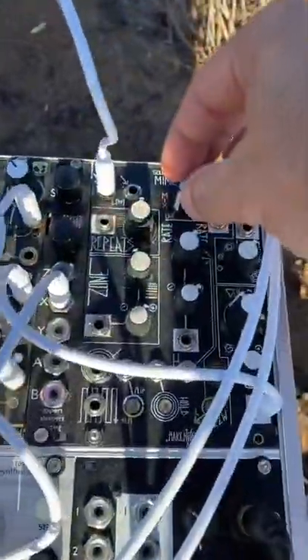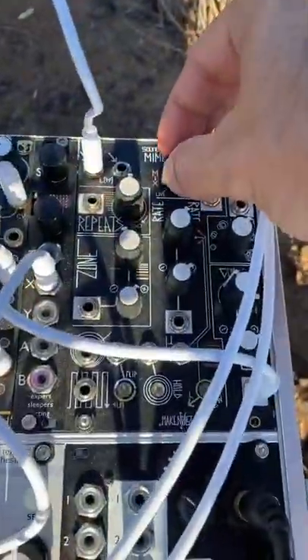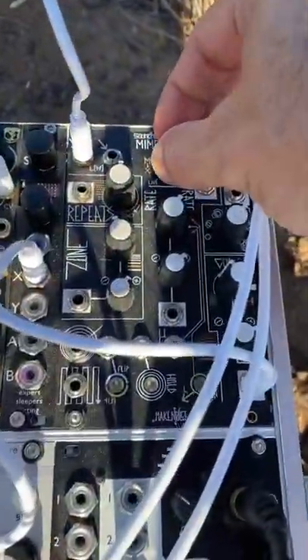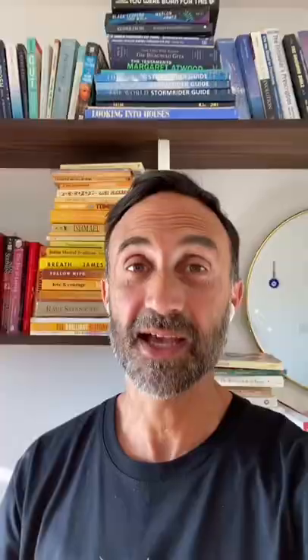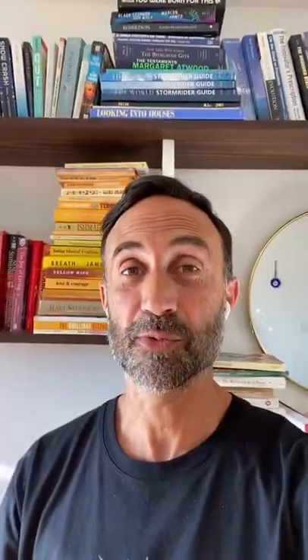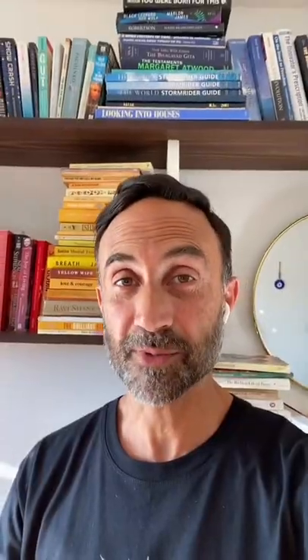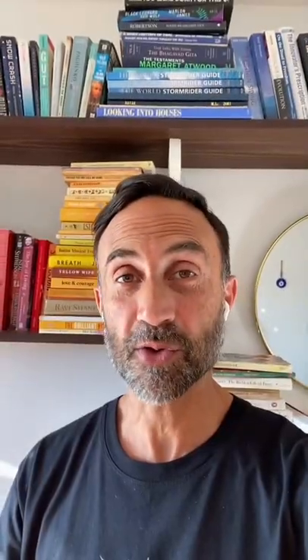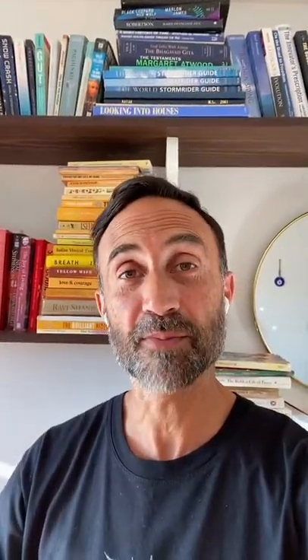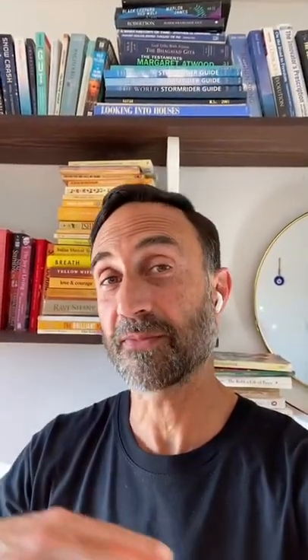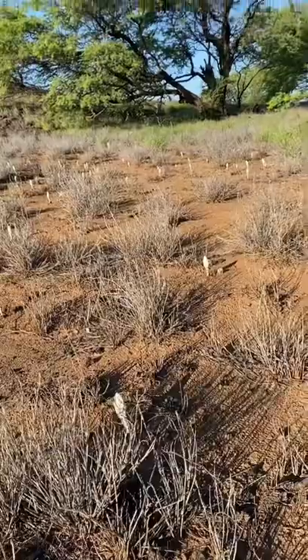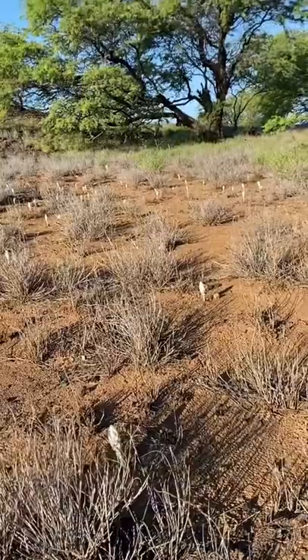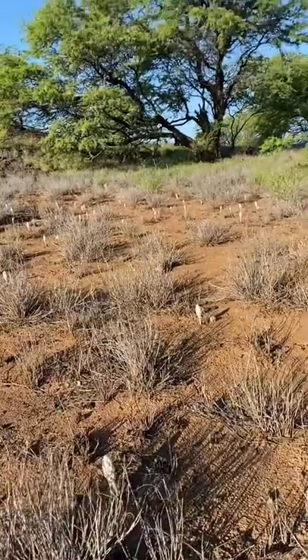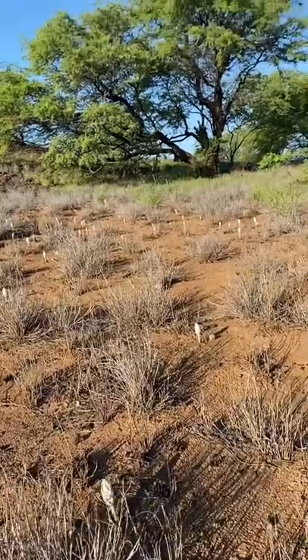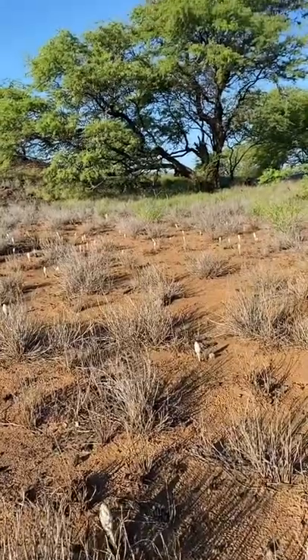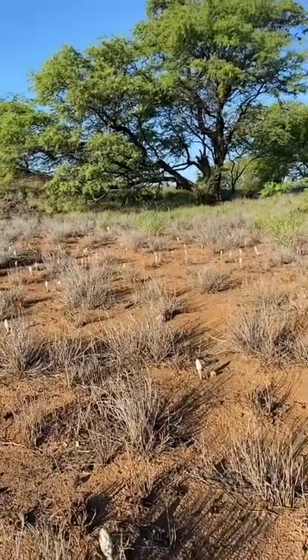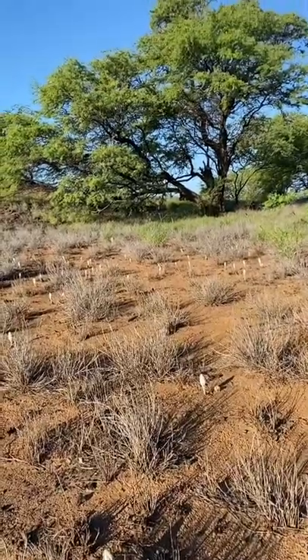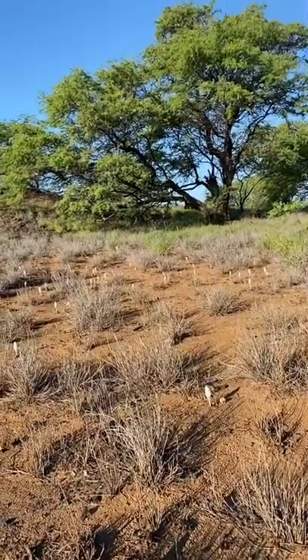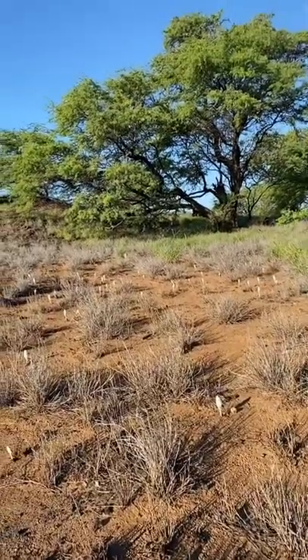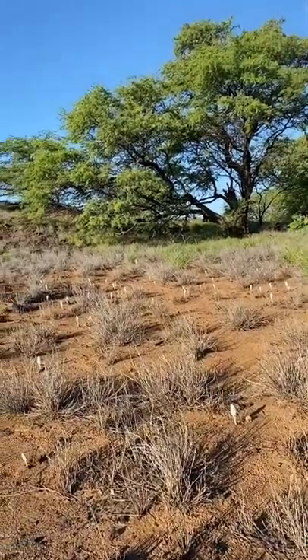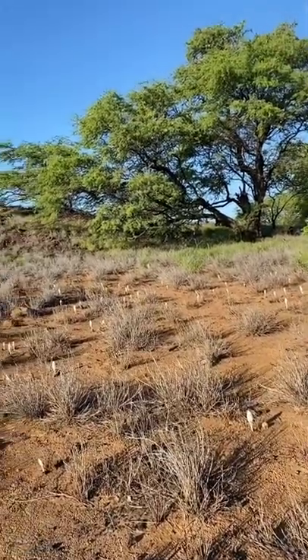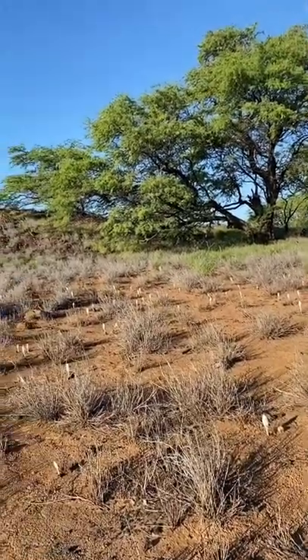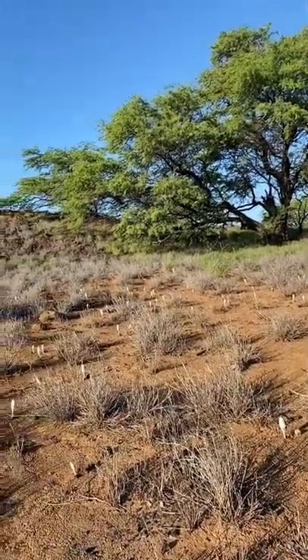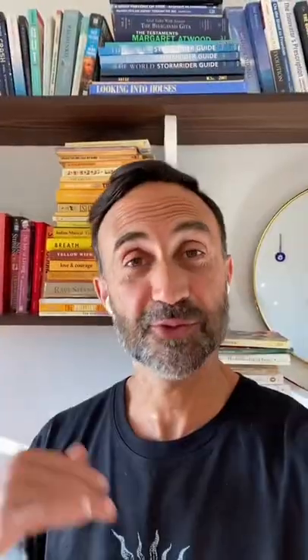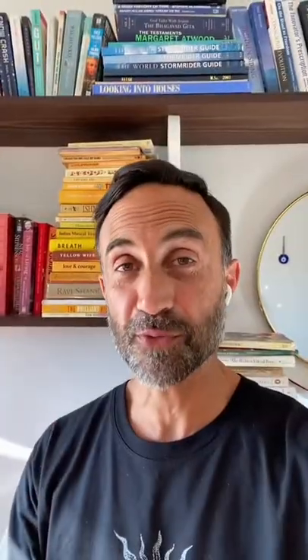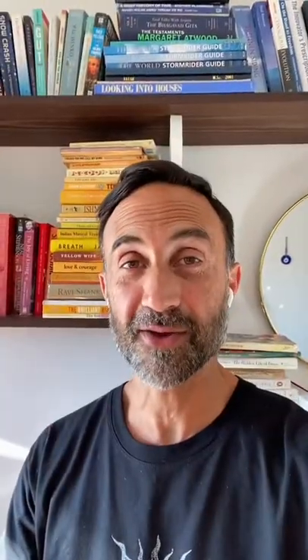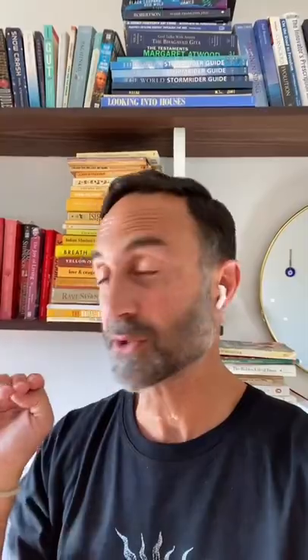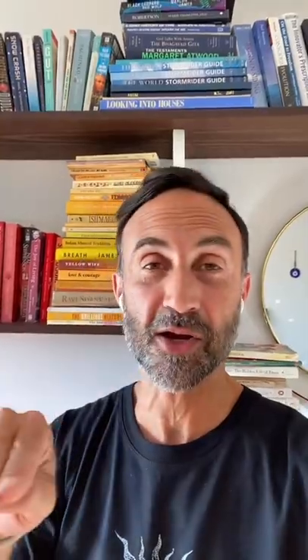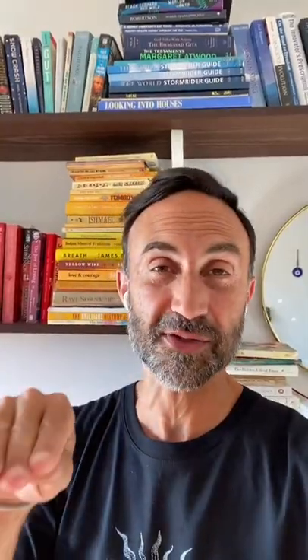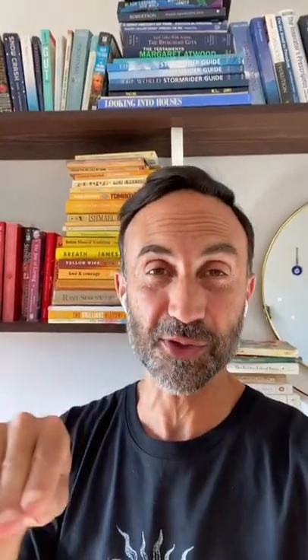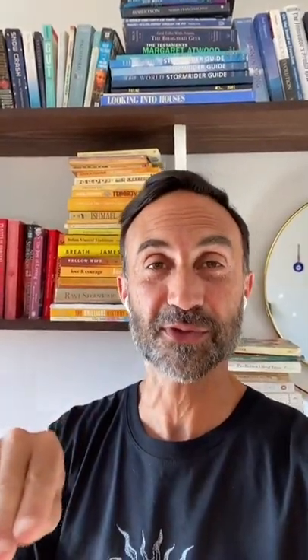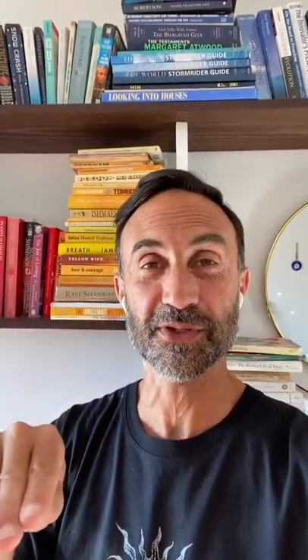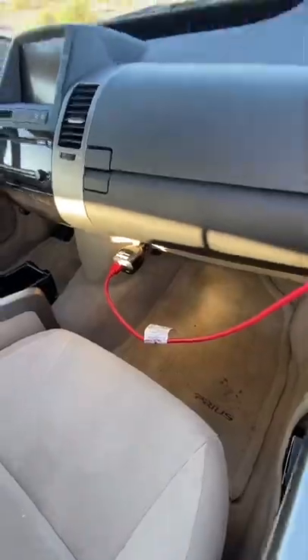This one was really wild. Recent rains in Hawaii brought up fields of desert shaggy mane mushrooms. So I woke up really early one morning, drove around, and parked my car as close to the field as I could.